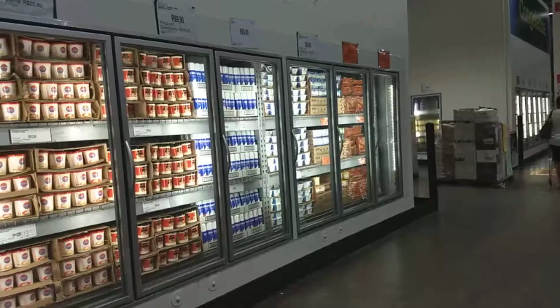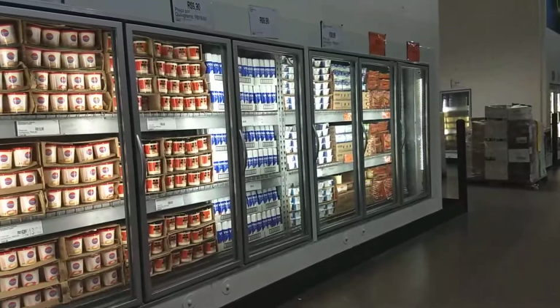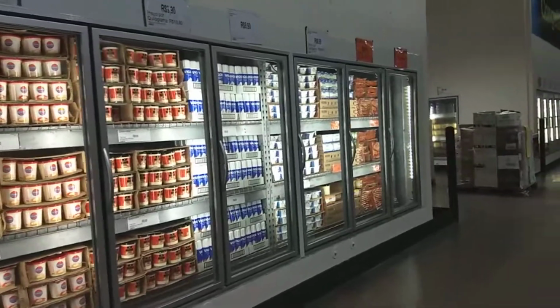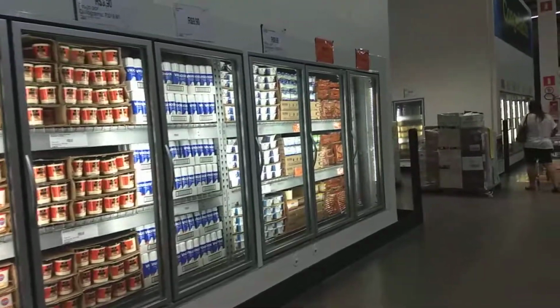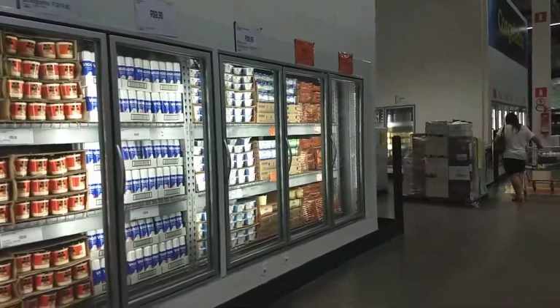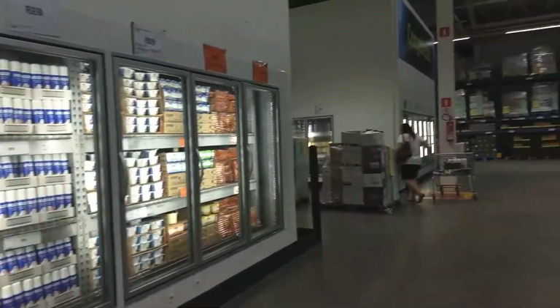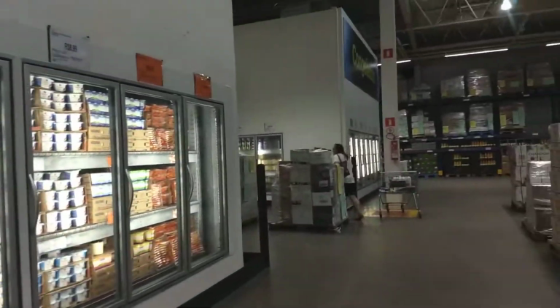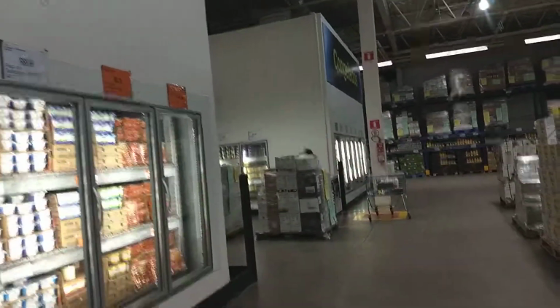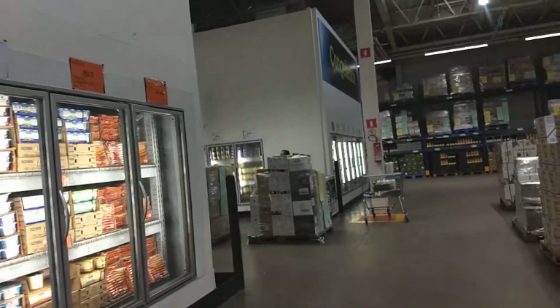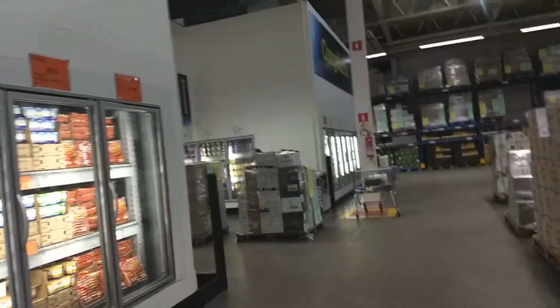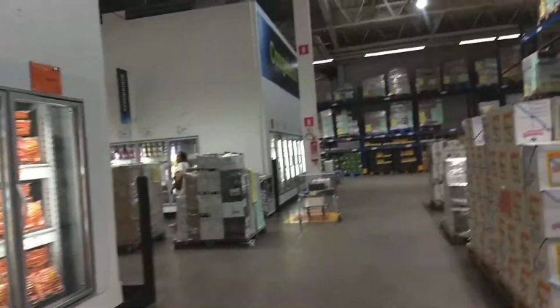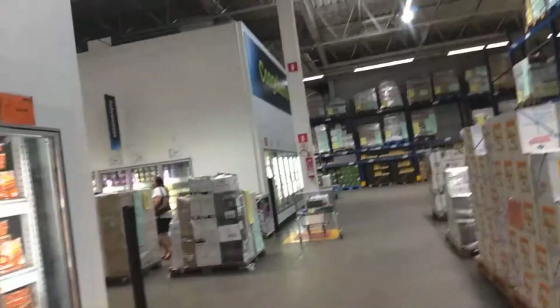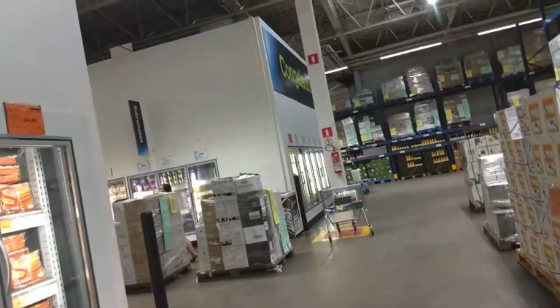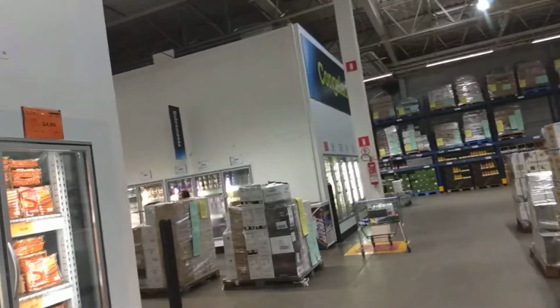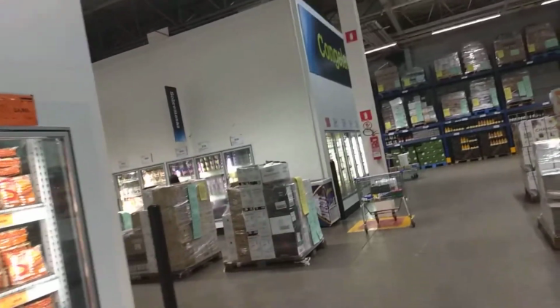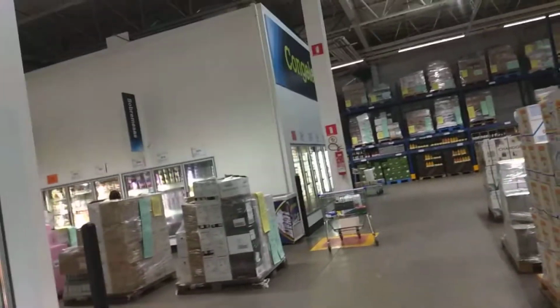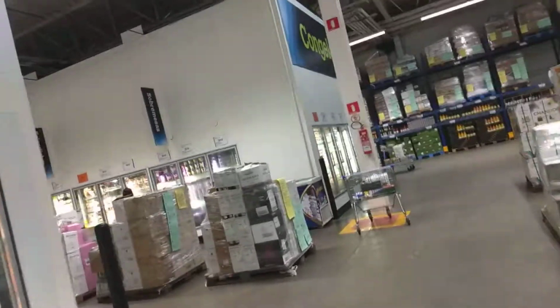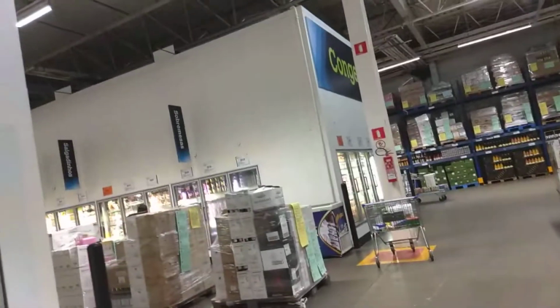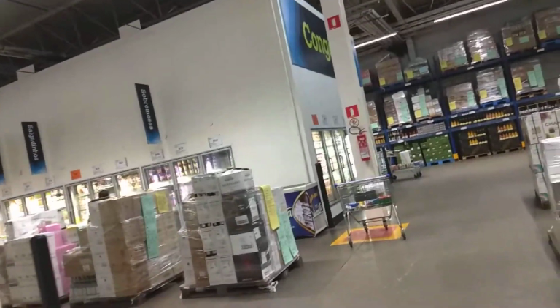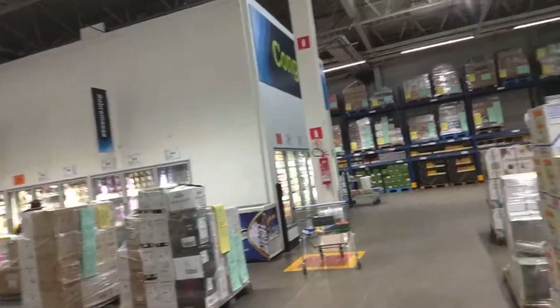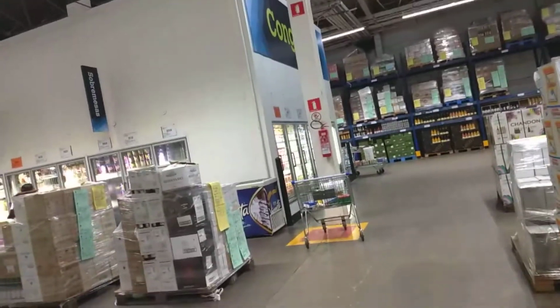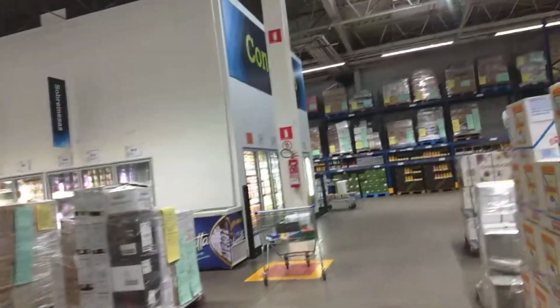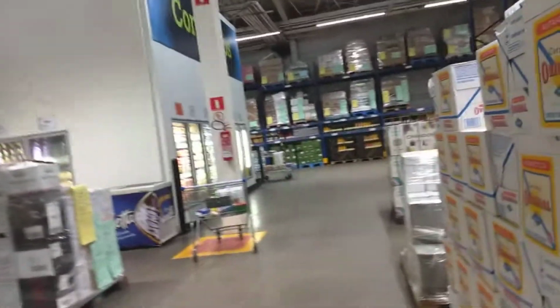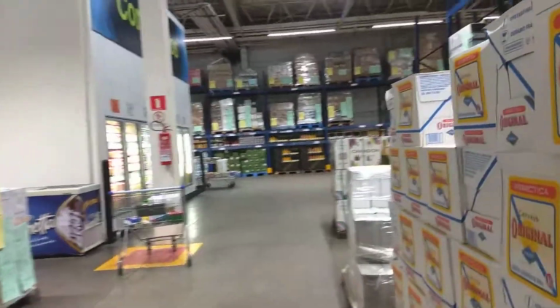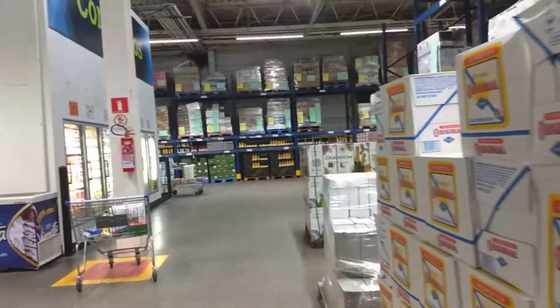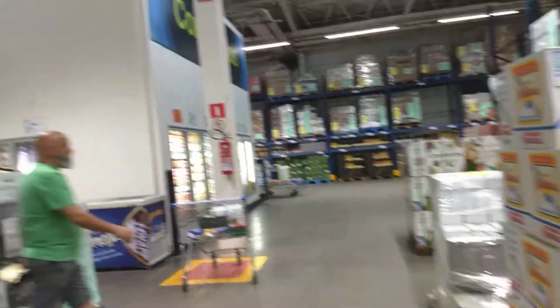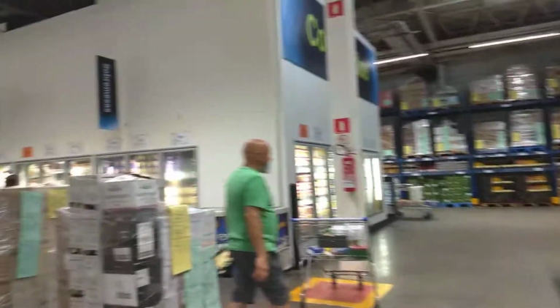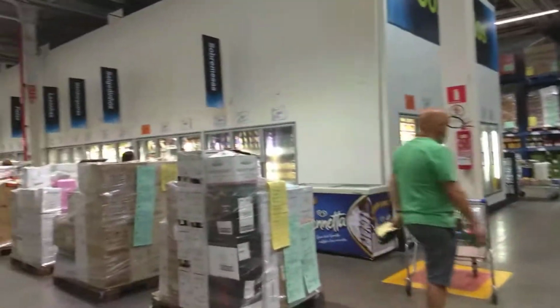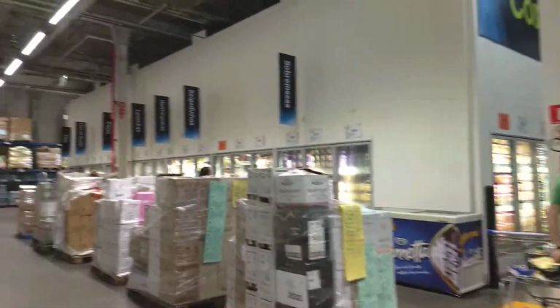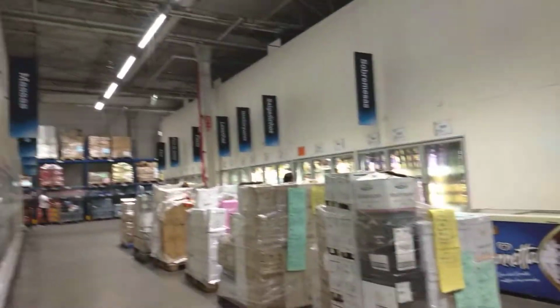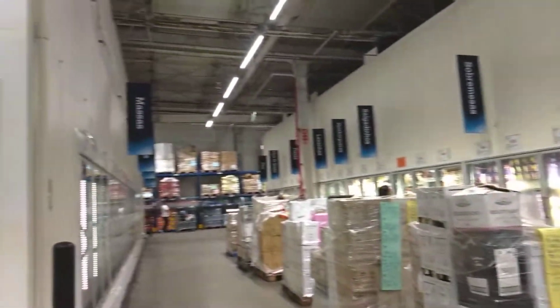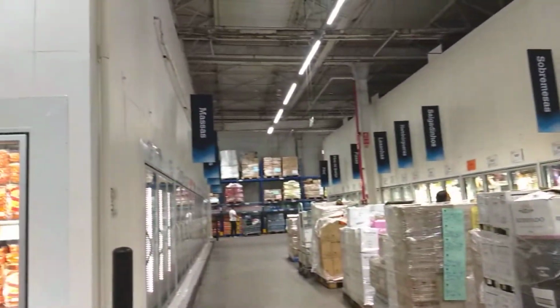I'm going to show you the frozen section, which is very similar to the US. They usually have two aisles with two big refrigerator thingies, and so this is what they have here.